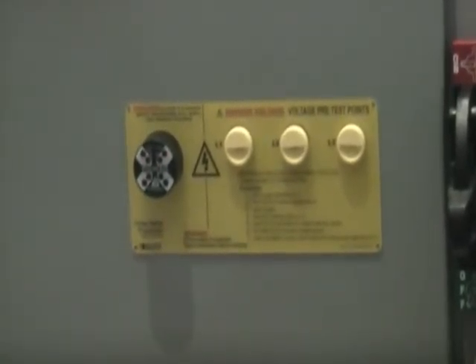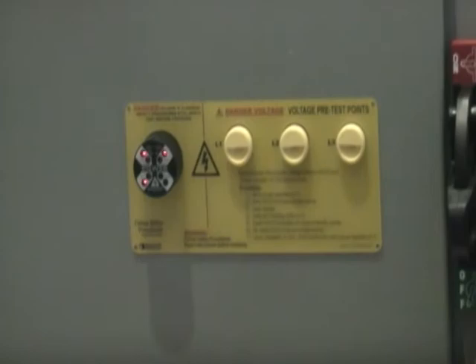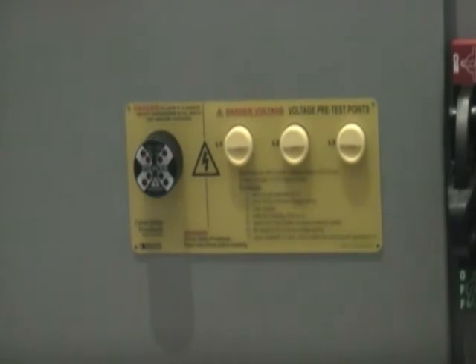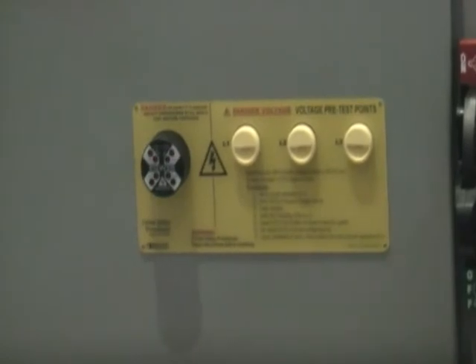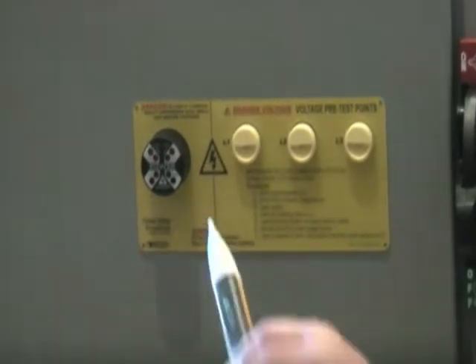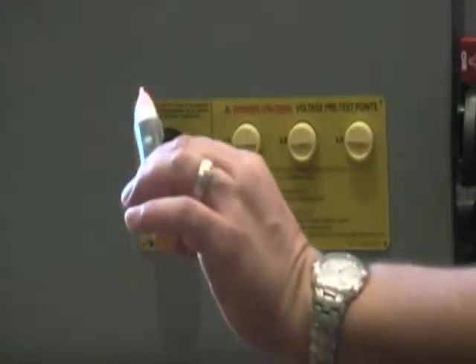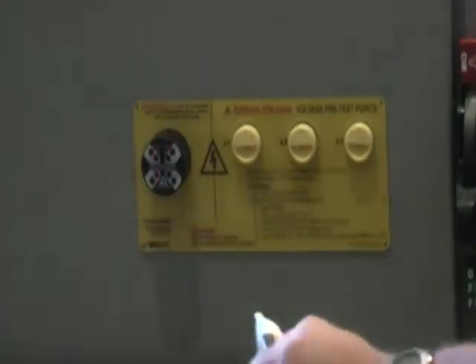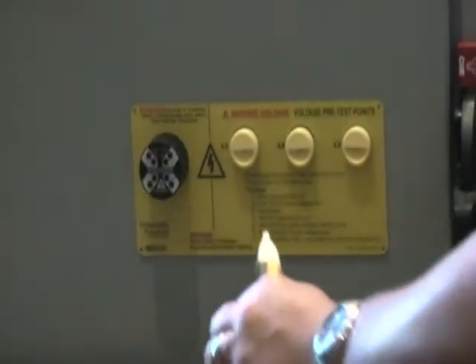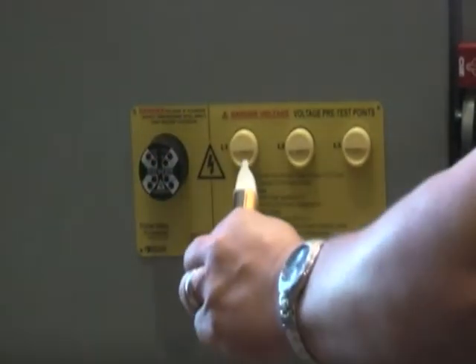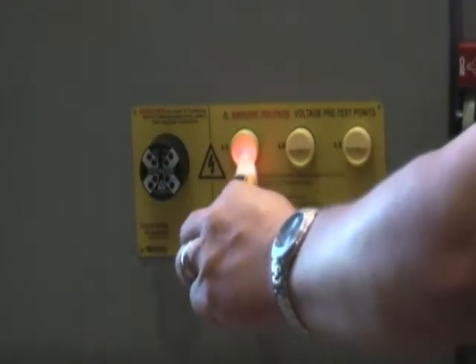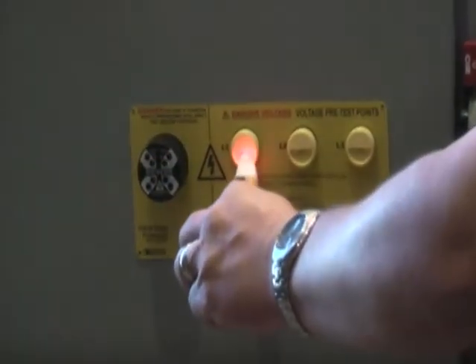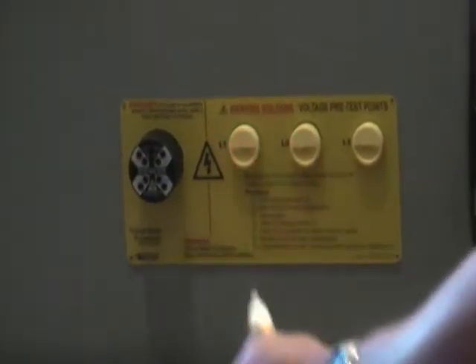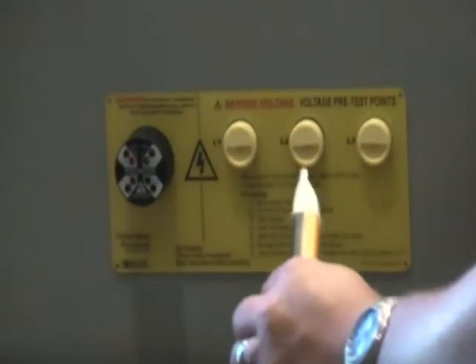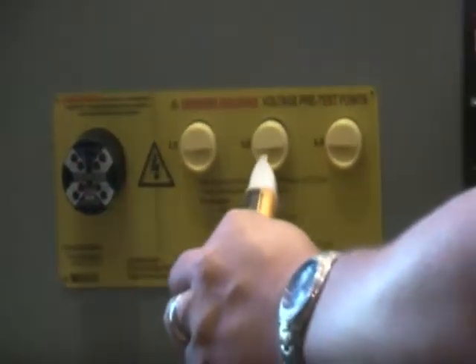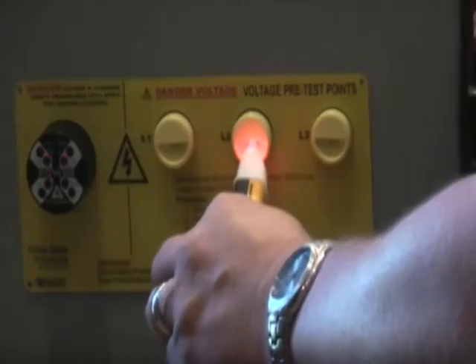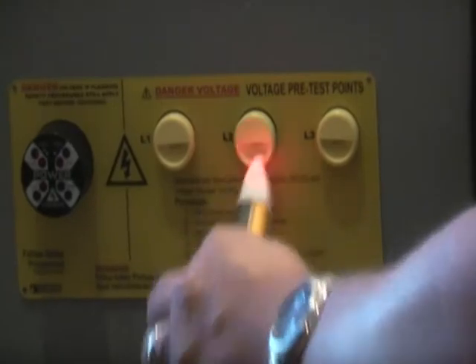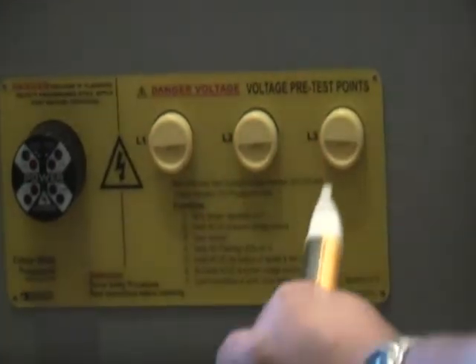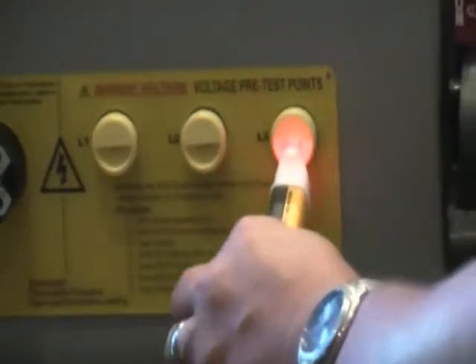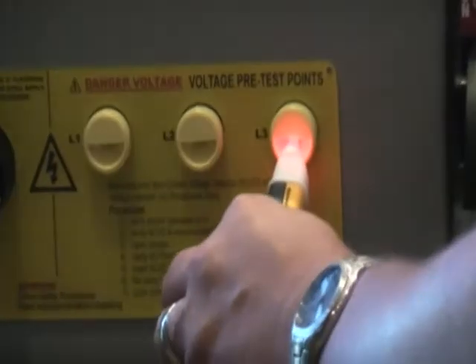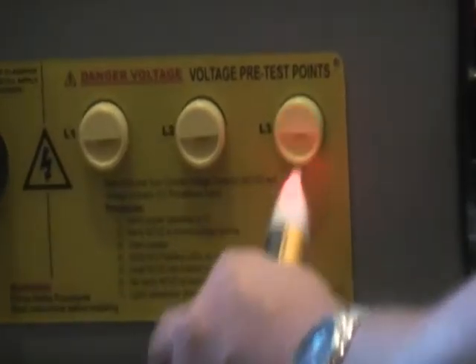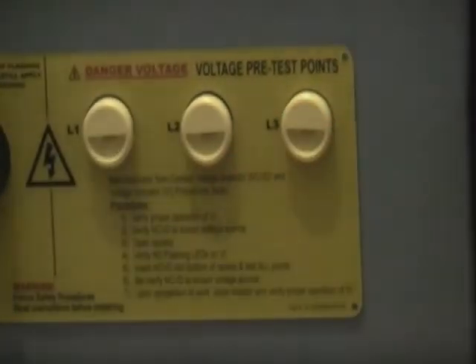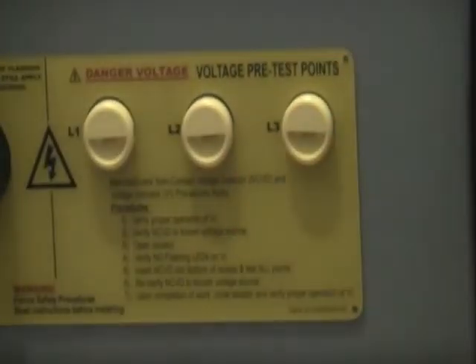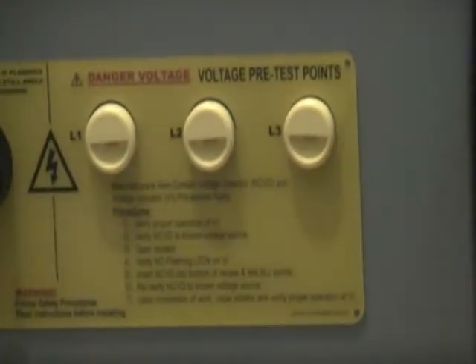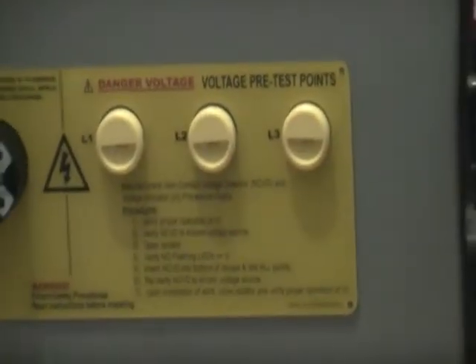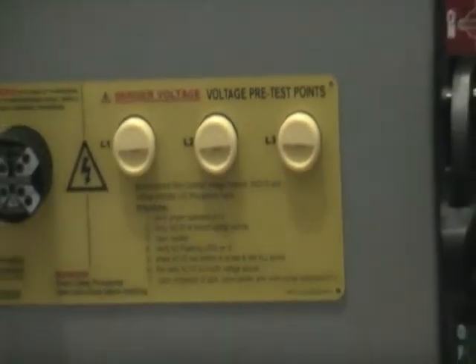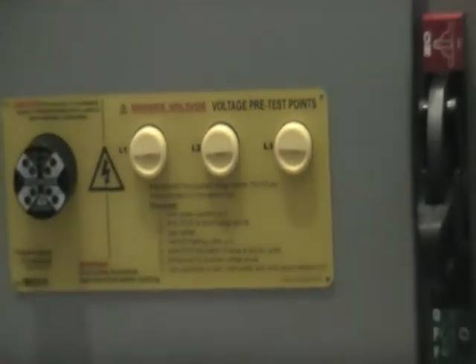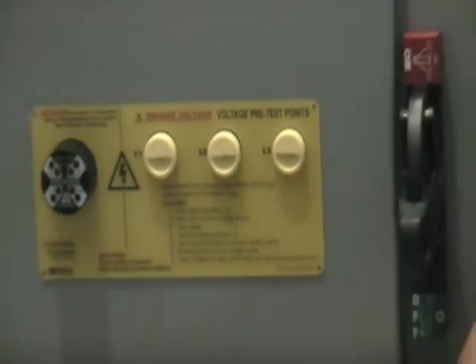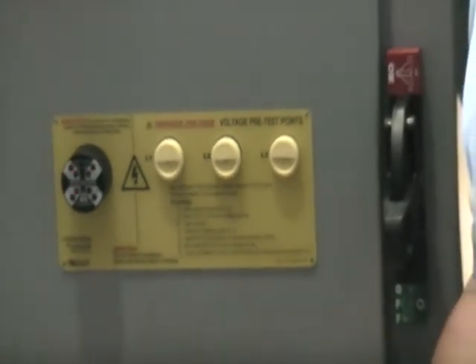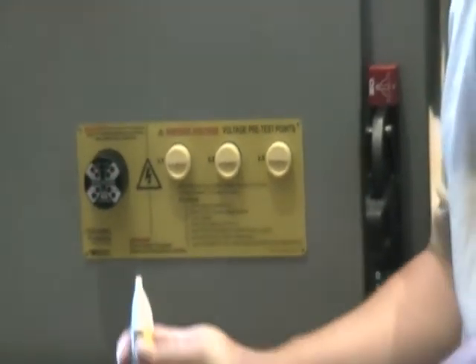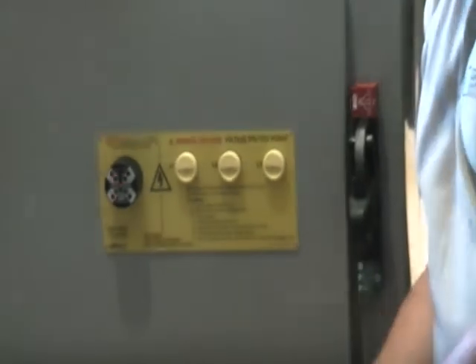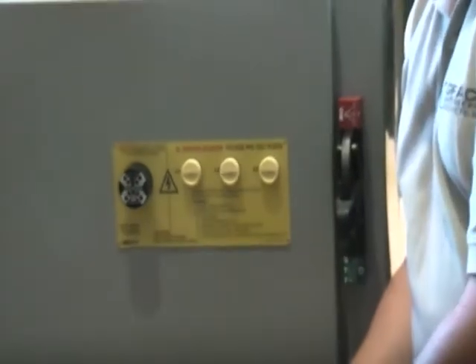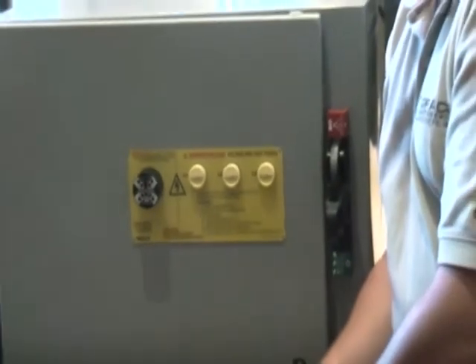We can doubly check that by using our non-contact voltage detector in the Check Volts and verifying that yes, indeed, the LED lights are telling us exactly what we figured they would tell us — and we're doubly checking that with this.